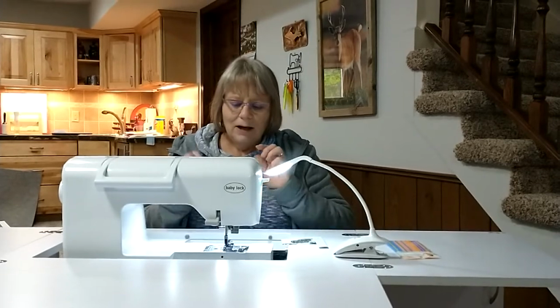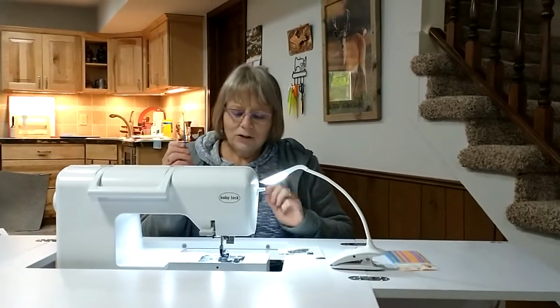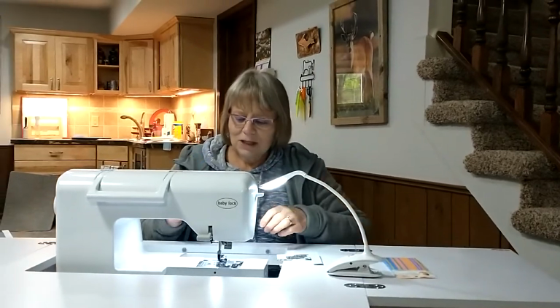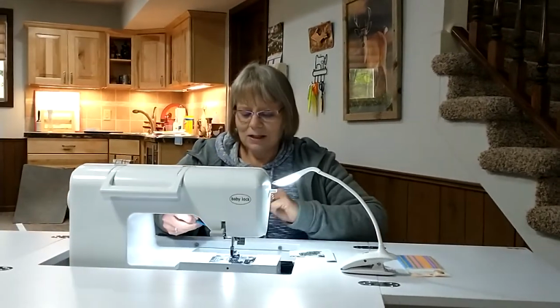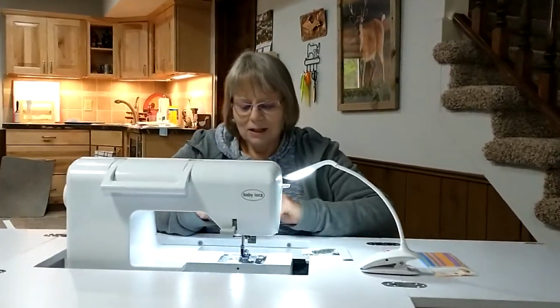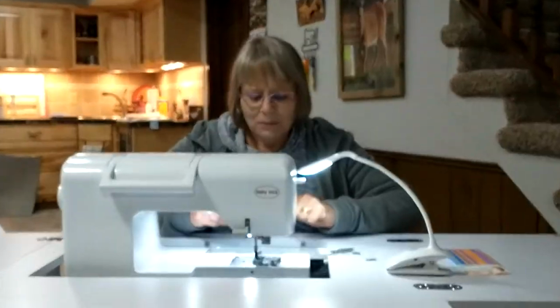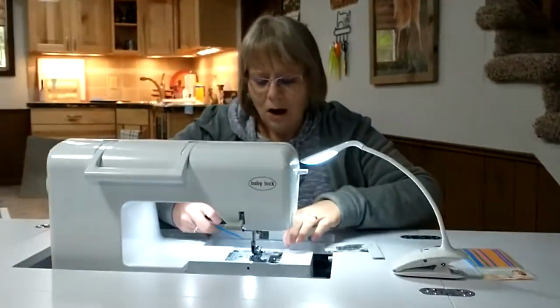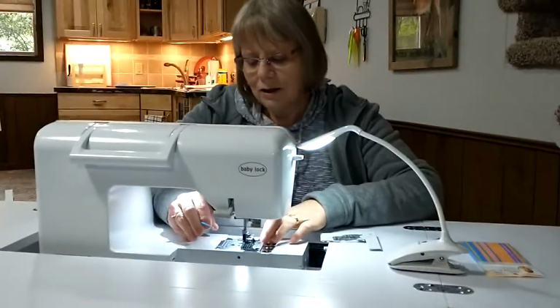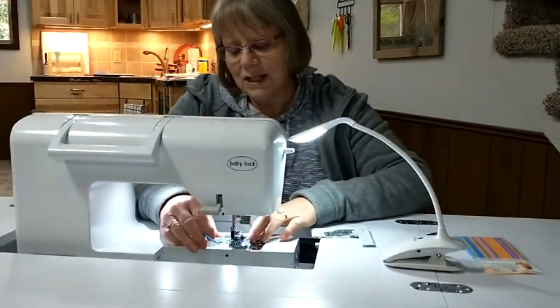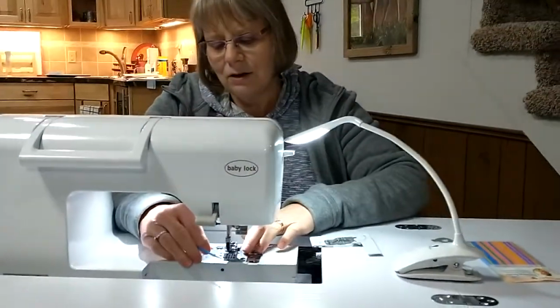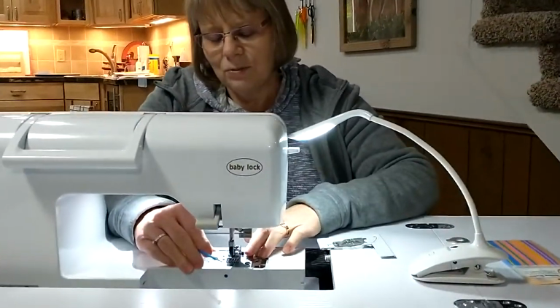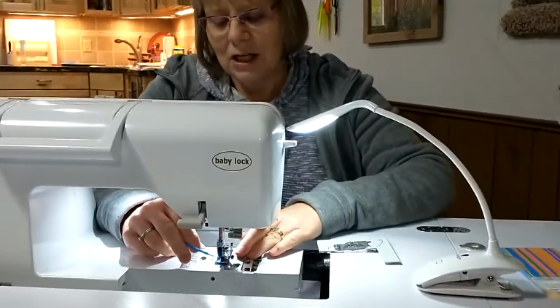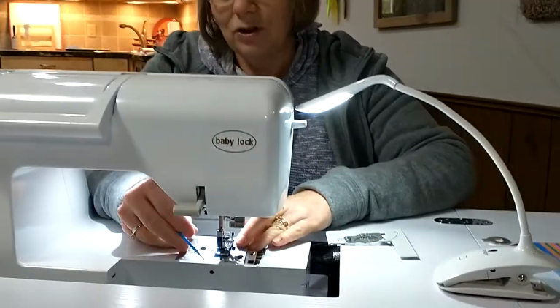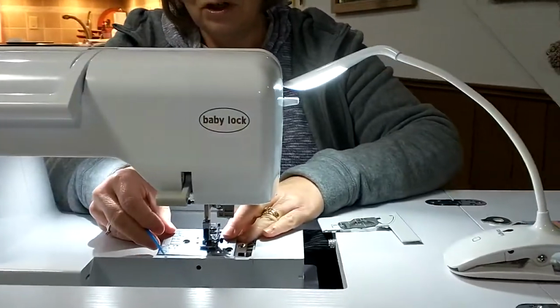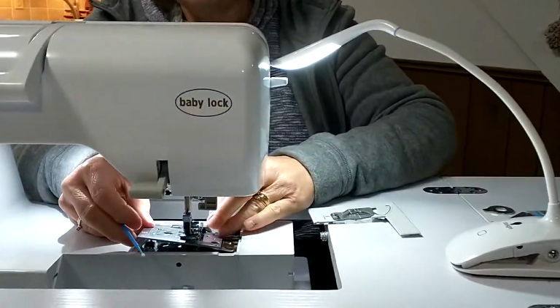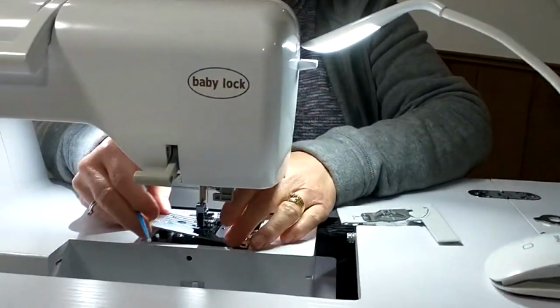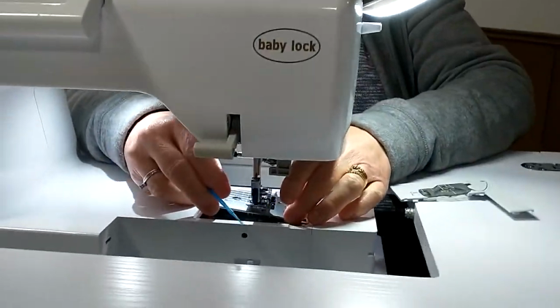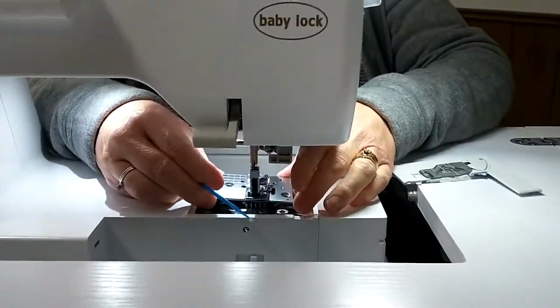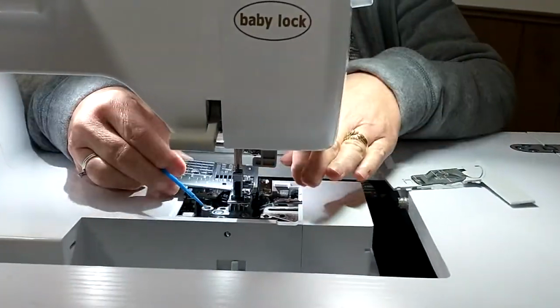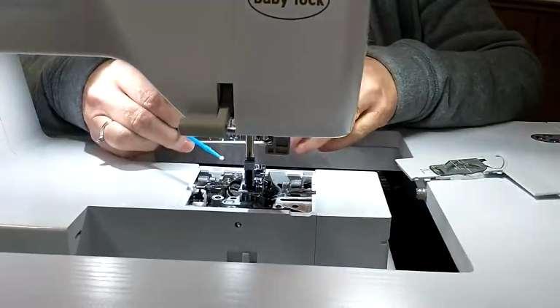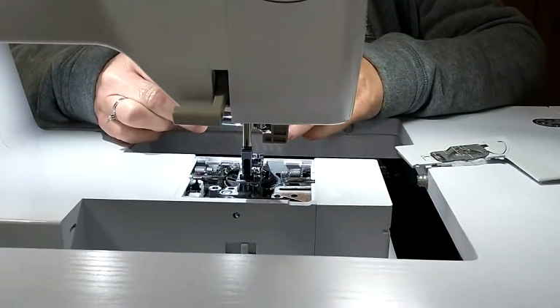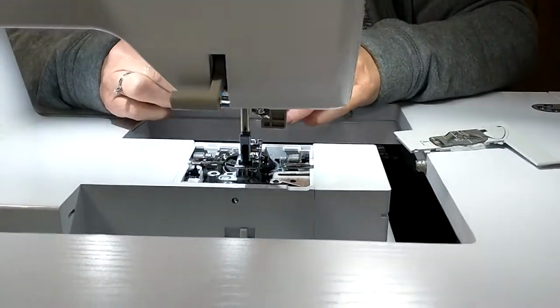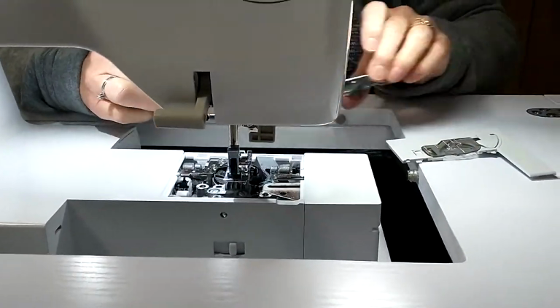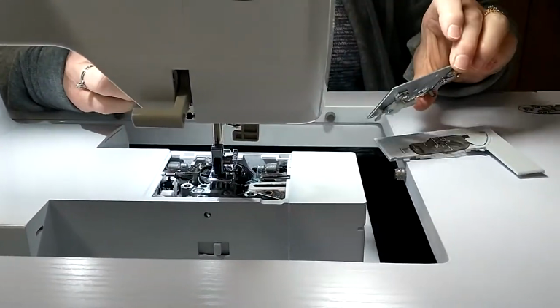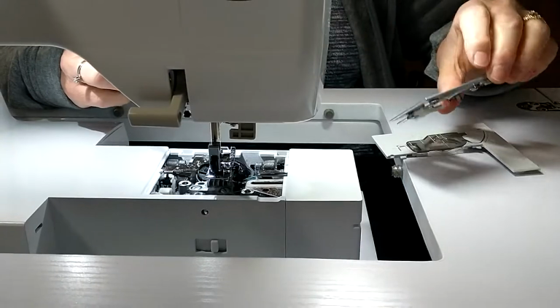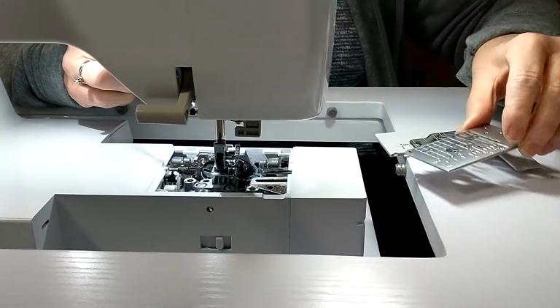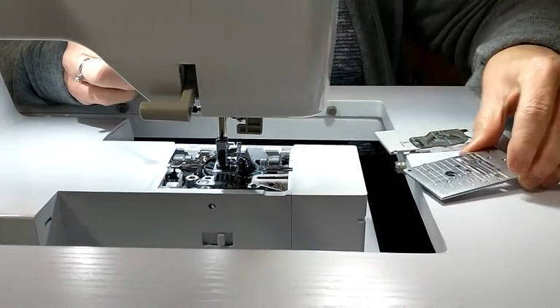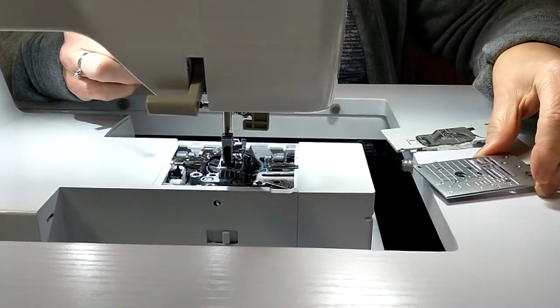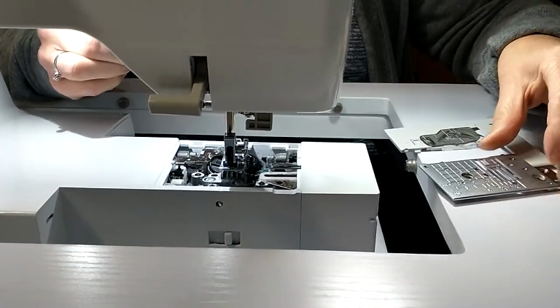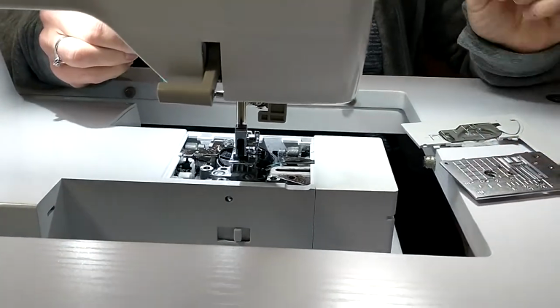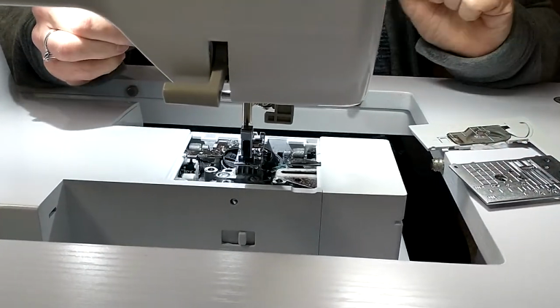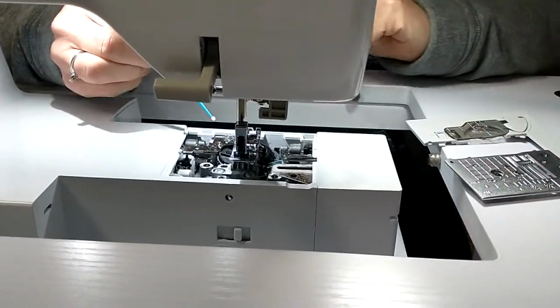What you do with these is this helps get all the little fuzzies out of your machine after you've been sewing for a while. This is a good maintenance tool to do between your regular maintenance where you take your machine in to be cleaned.